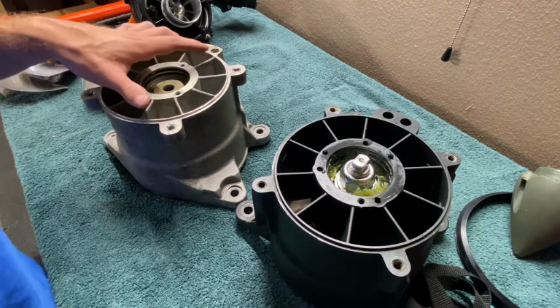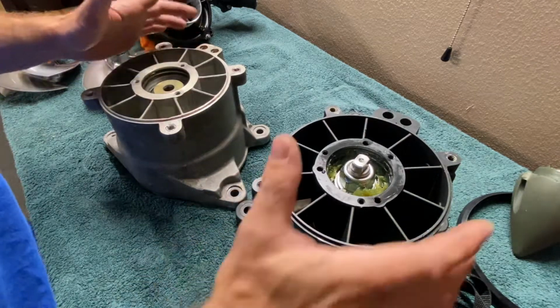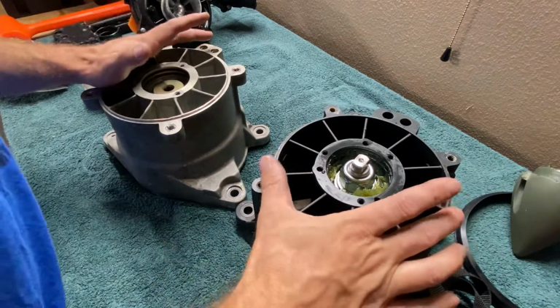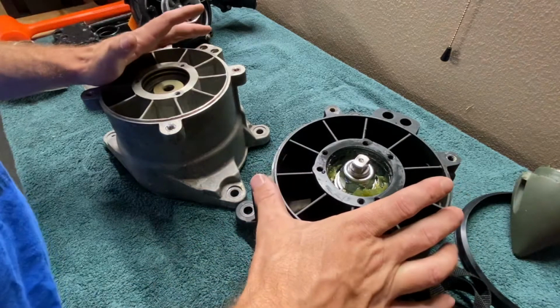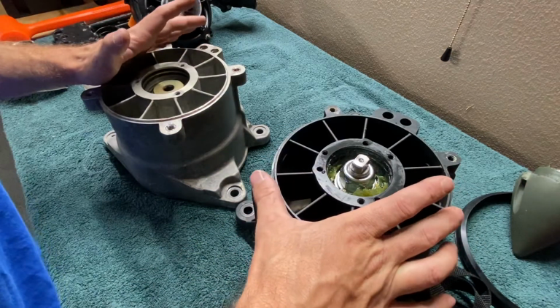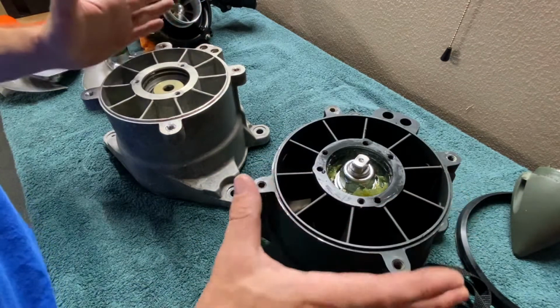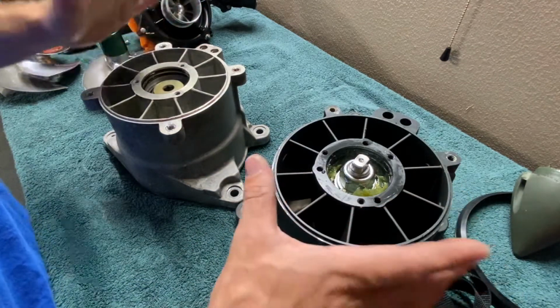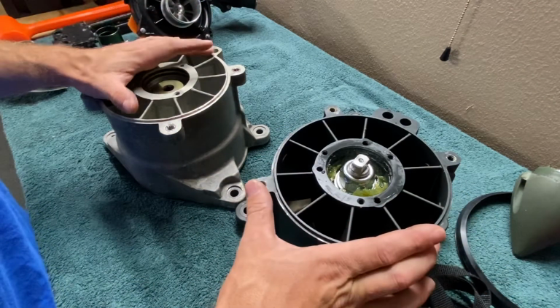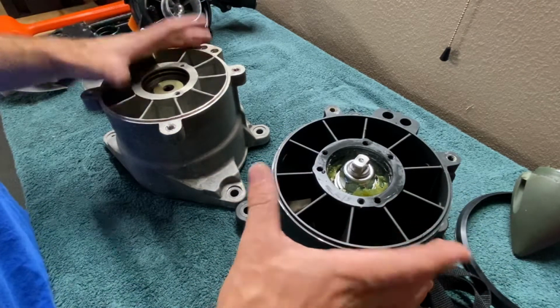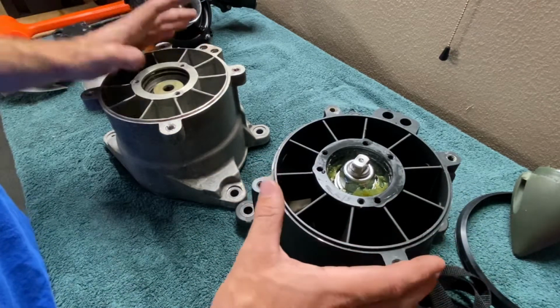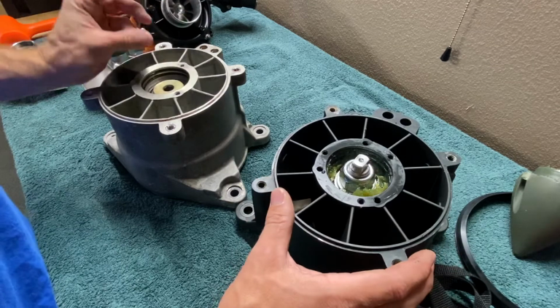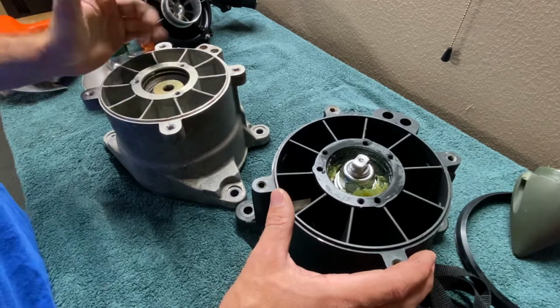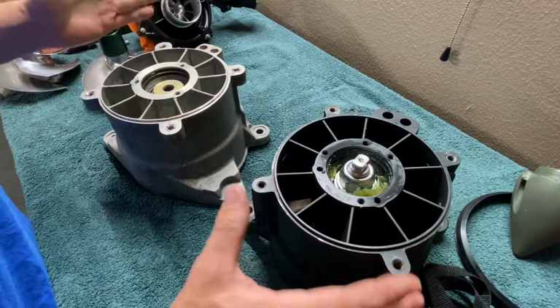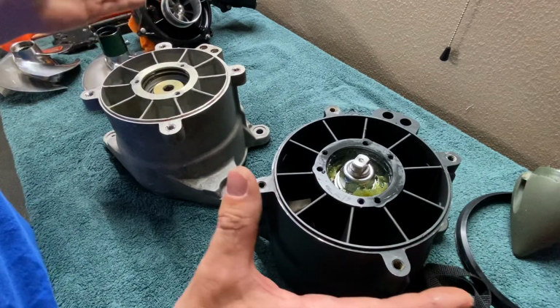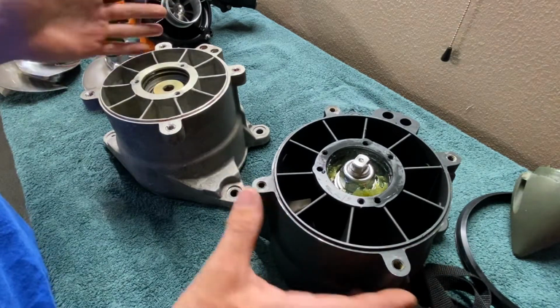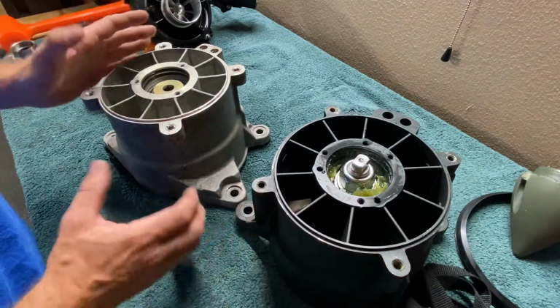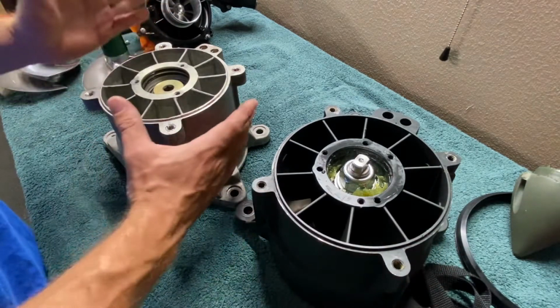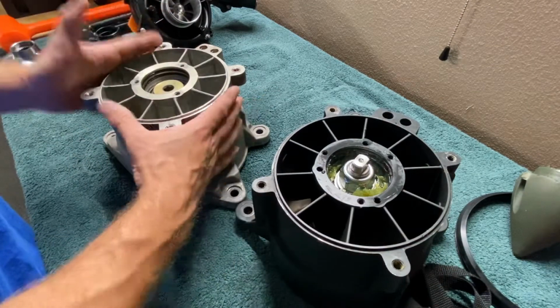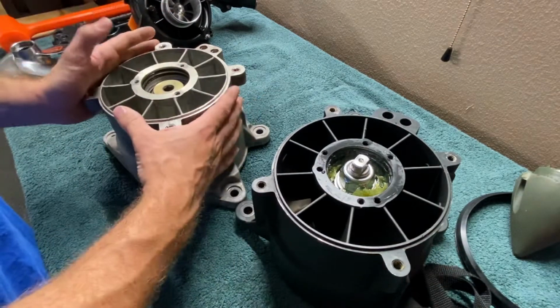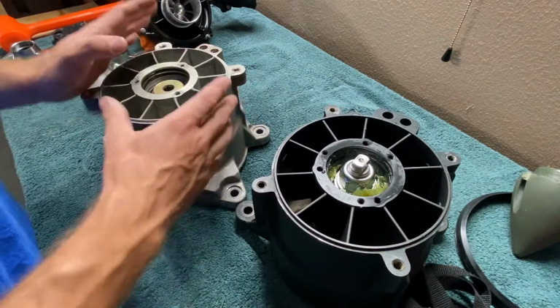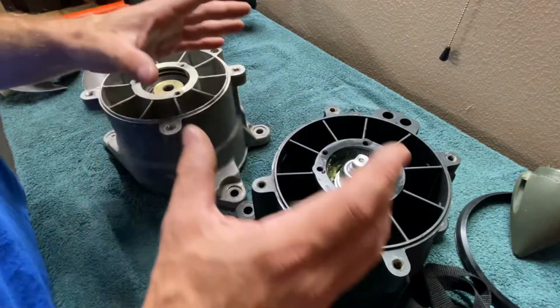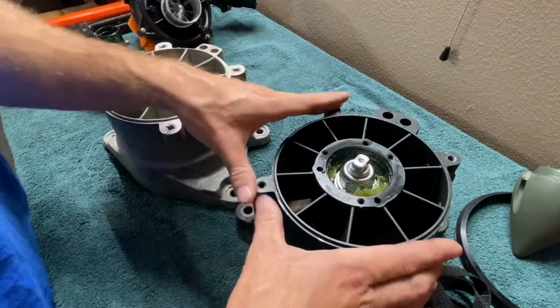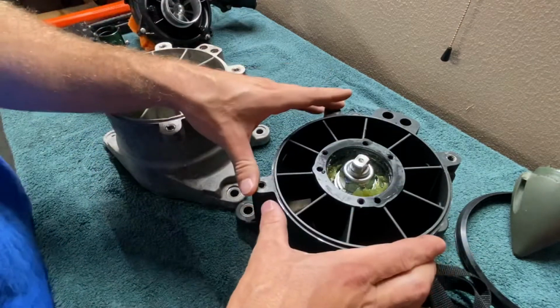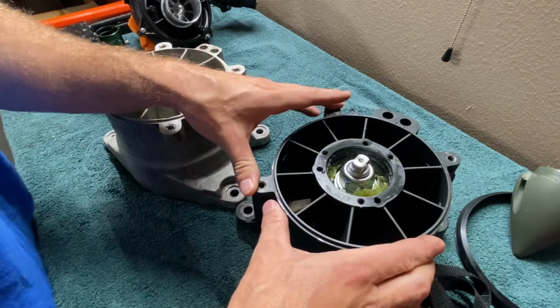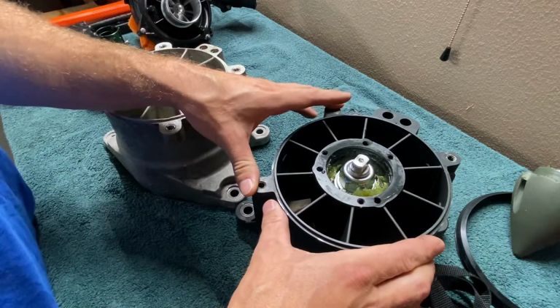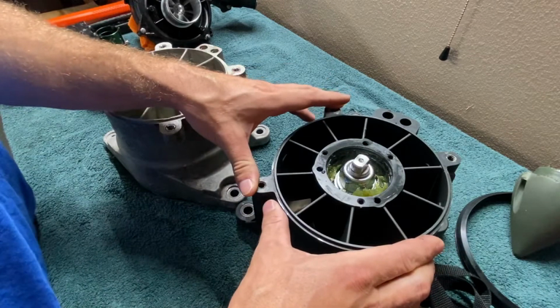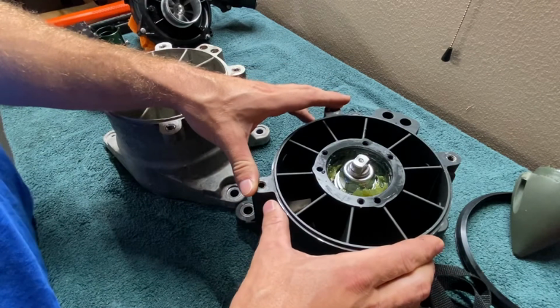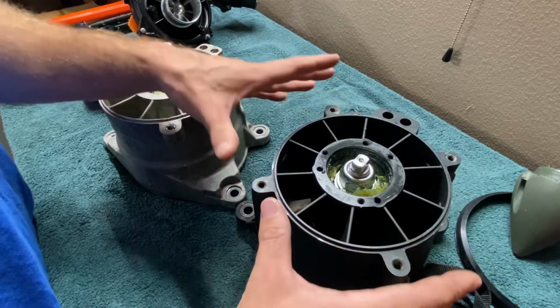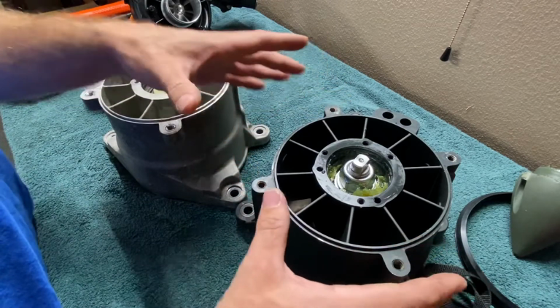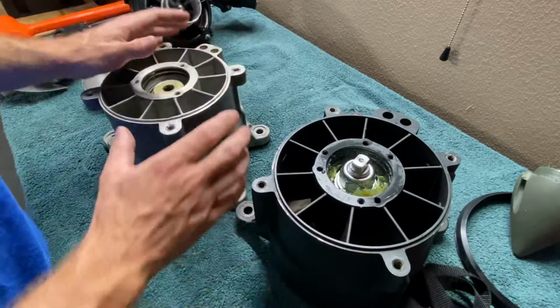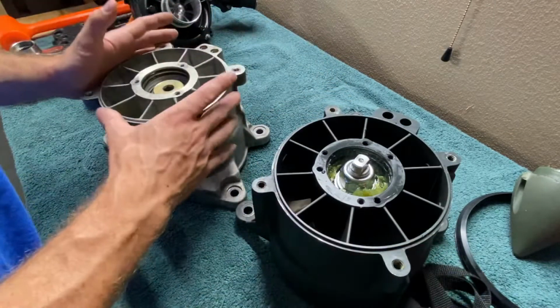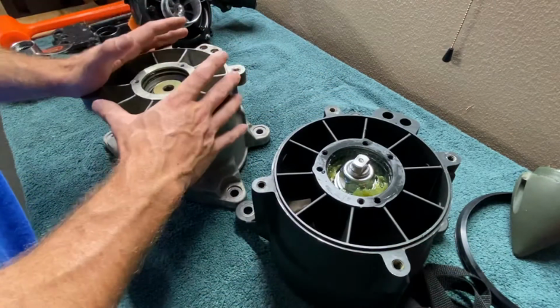Hey guys, how you doing? I'm back again with another video that I promised you before. This time I'm going to be showing you the differences between an OEM jet pump and an aftermarket SBT jet pump for a 2006 C2 Sportster.